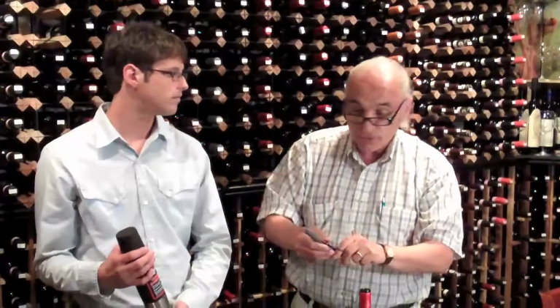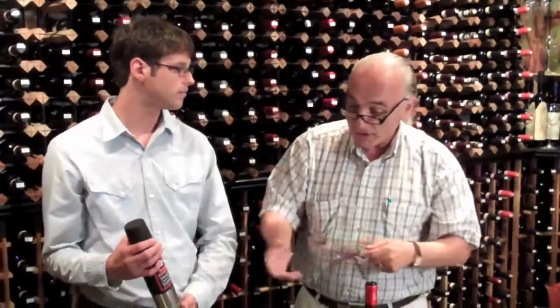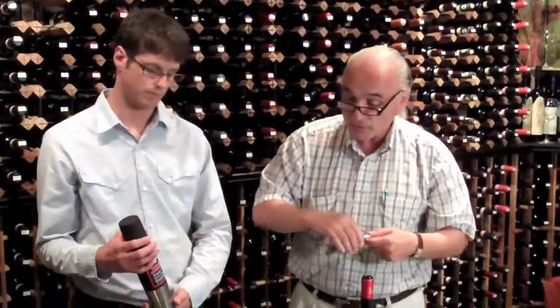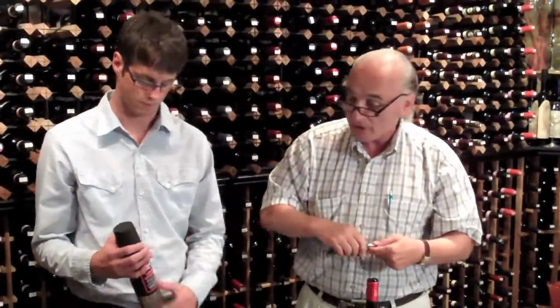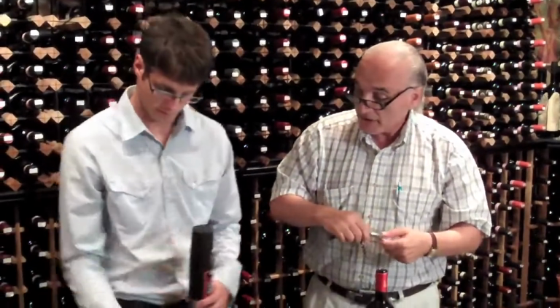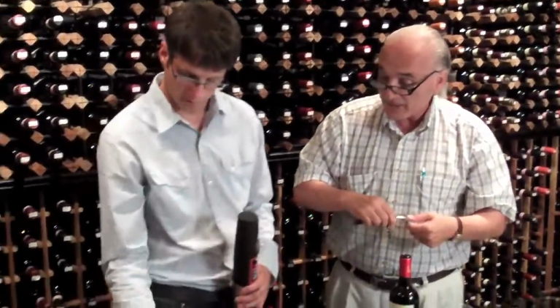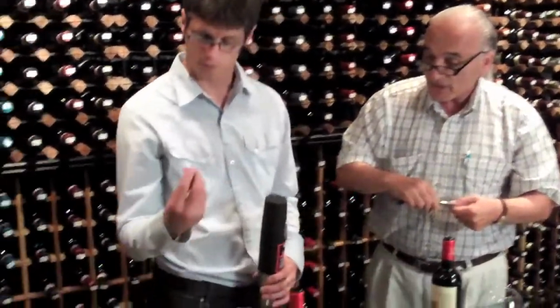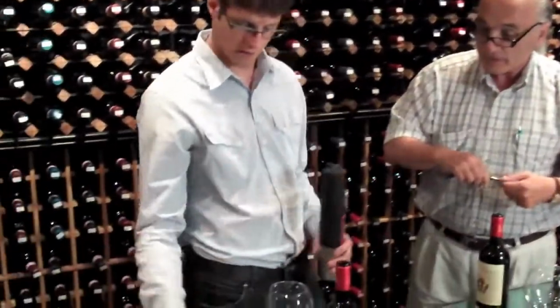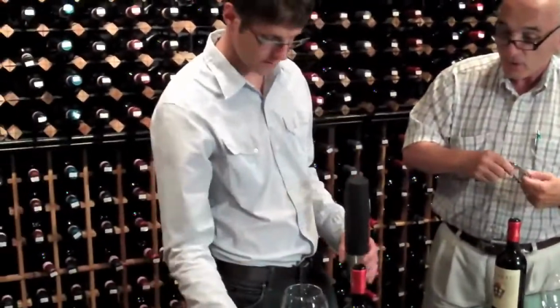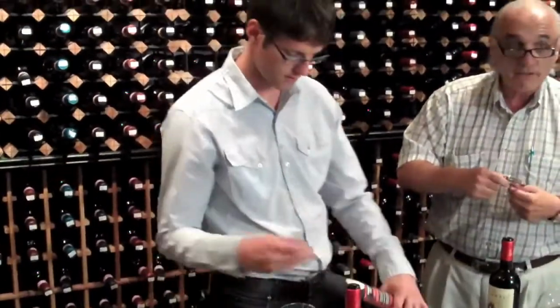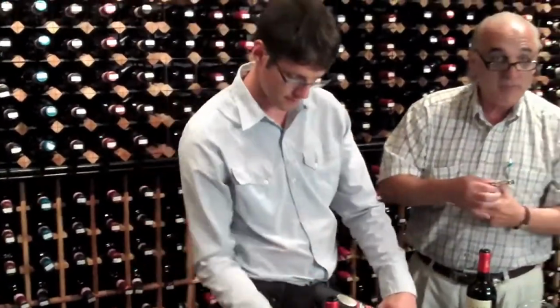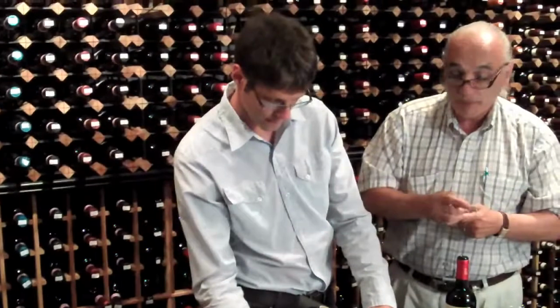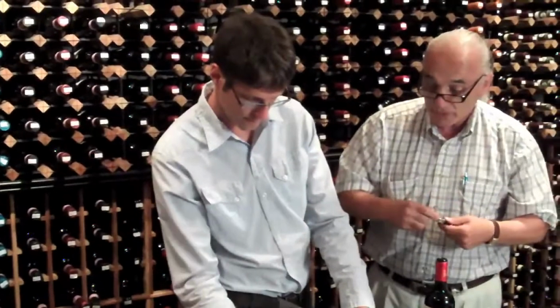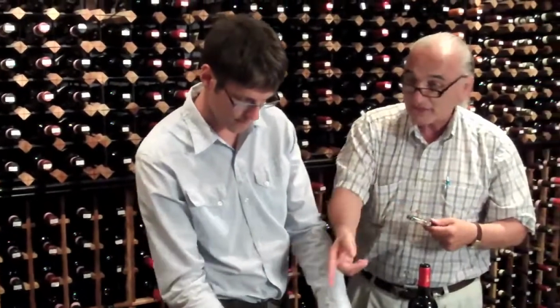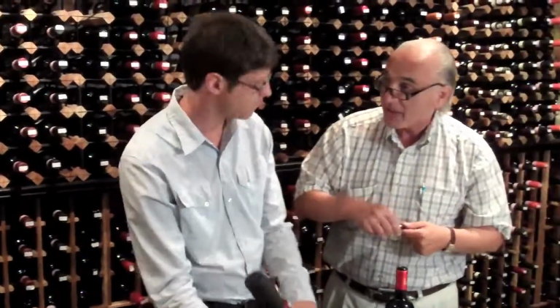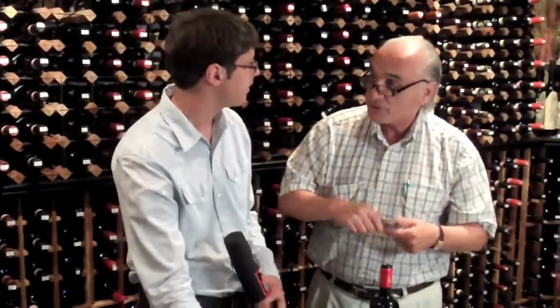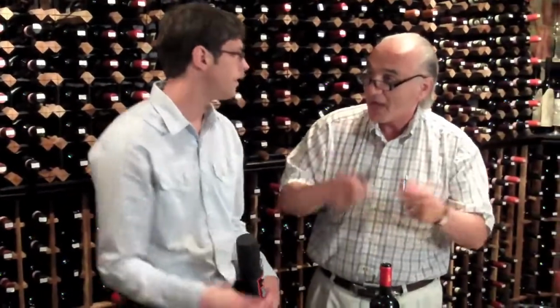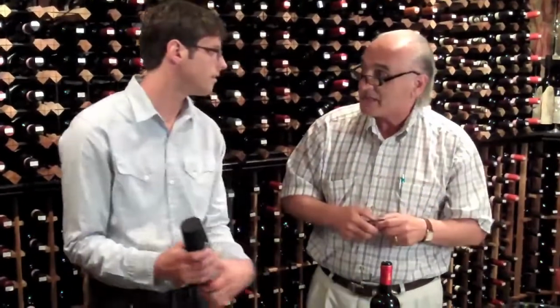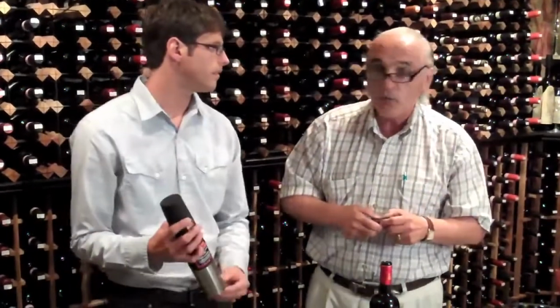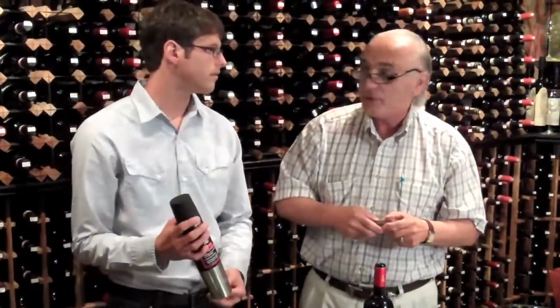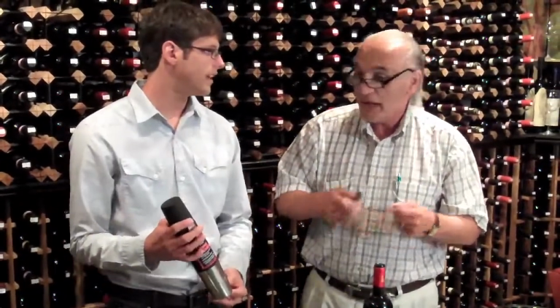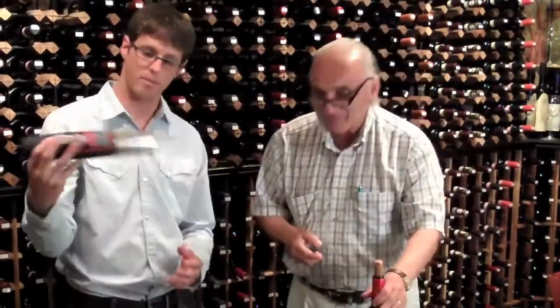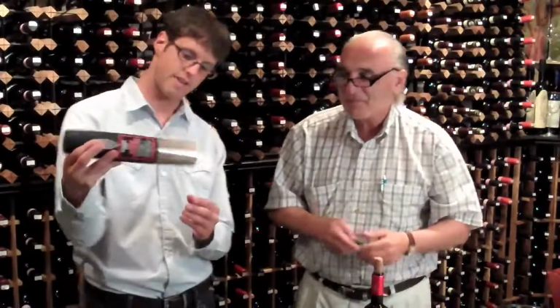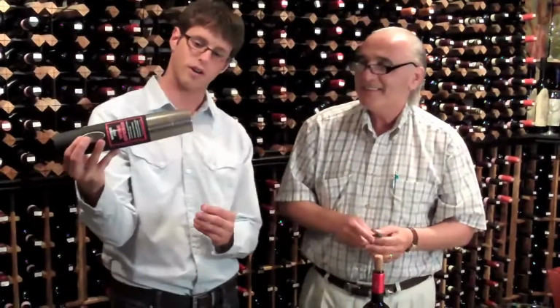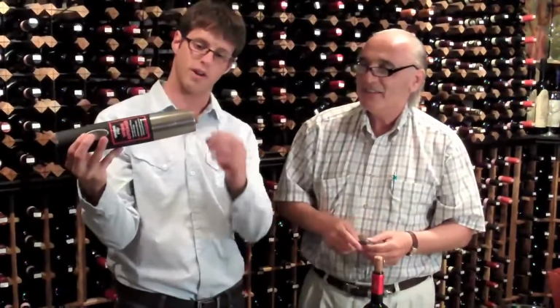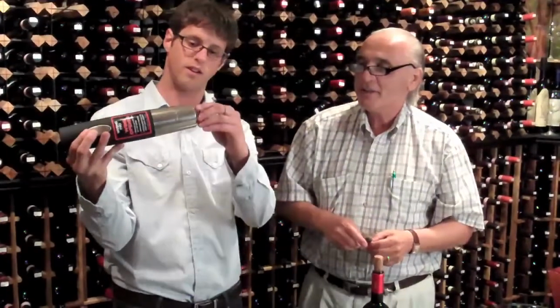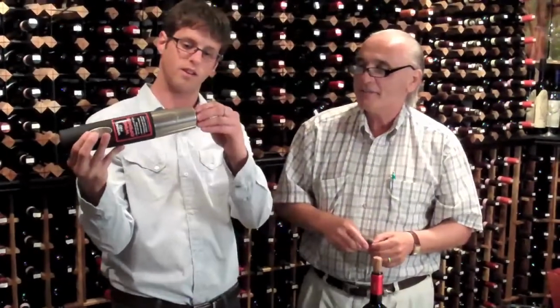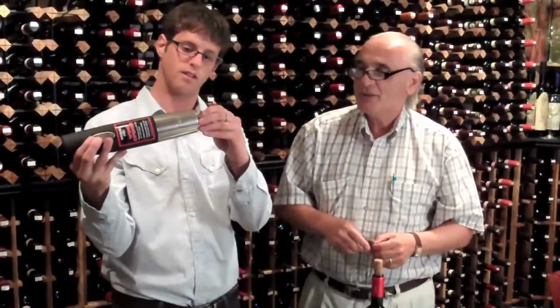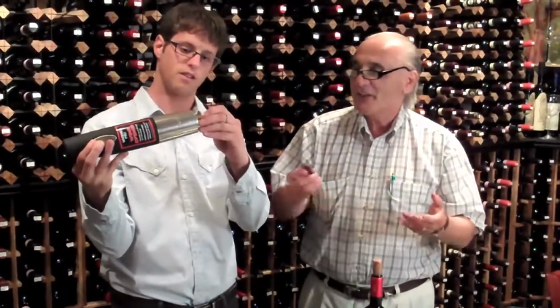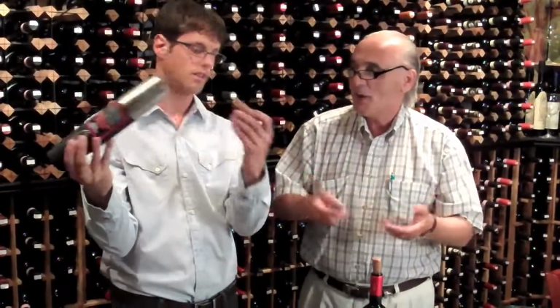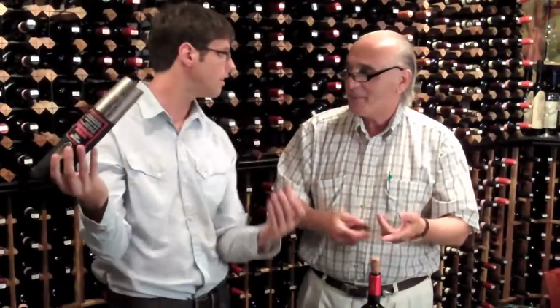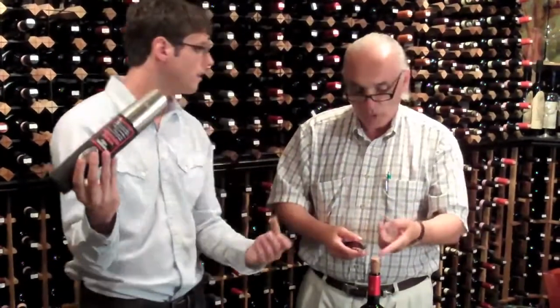The foil cutter works beautifully. When I used to have my company, I would look to buy something like this just for wine tastings or wine dinners. It gets up and the cork comes right out. Technically, I won because I got my cork out first.